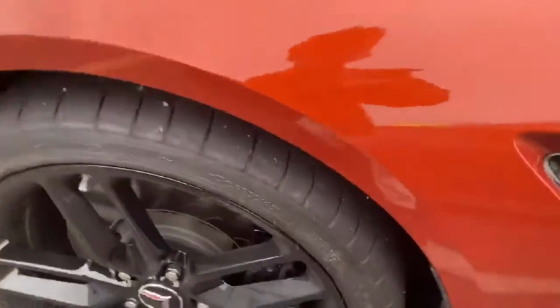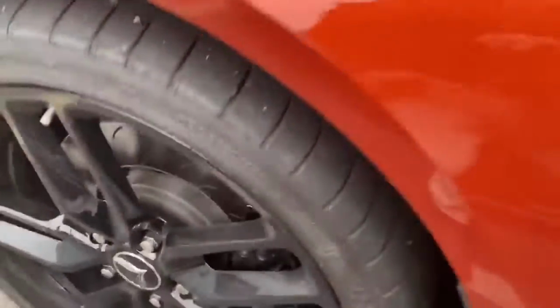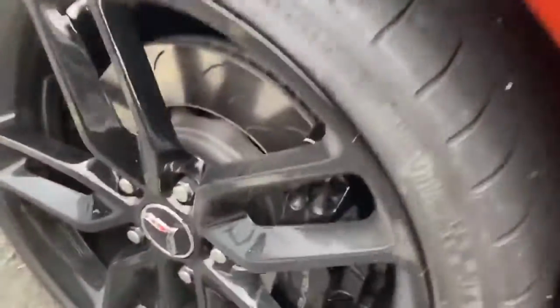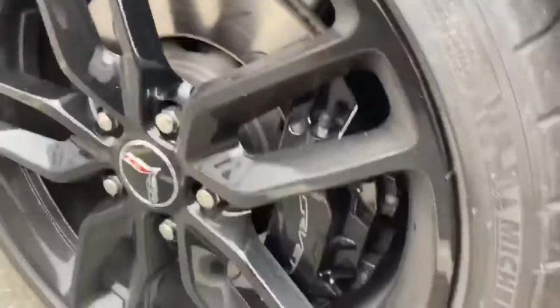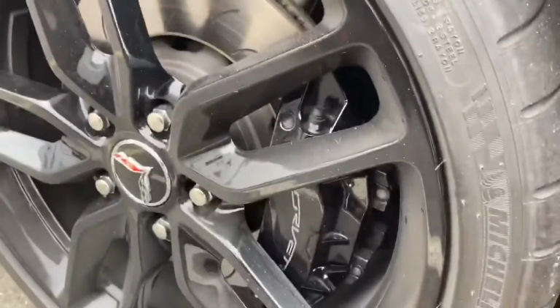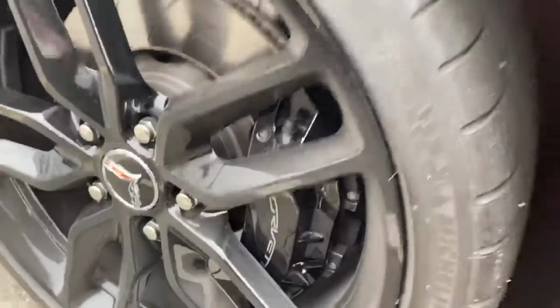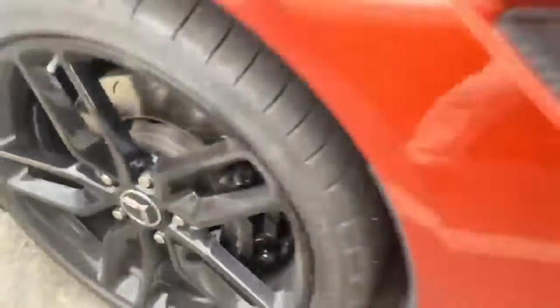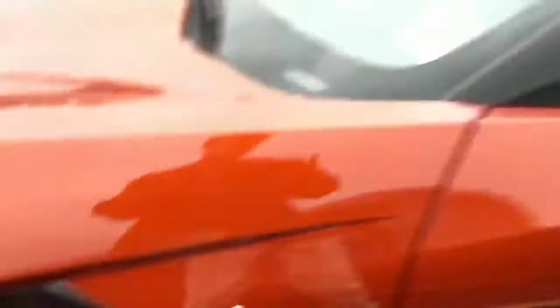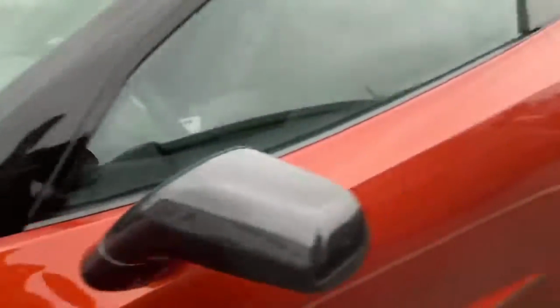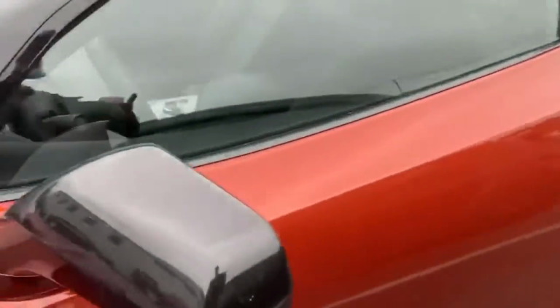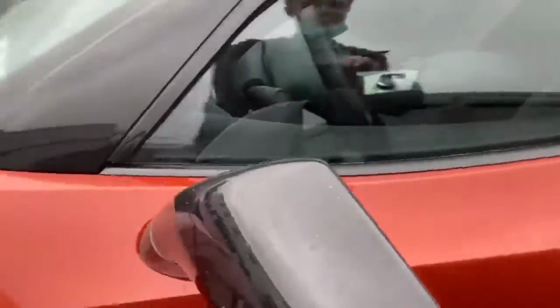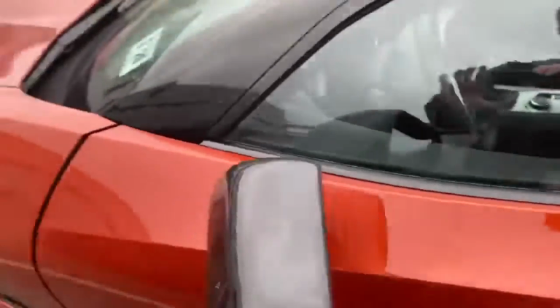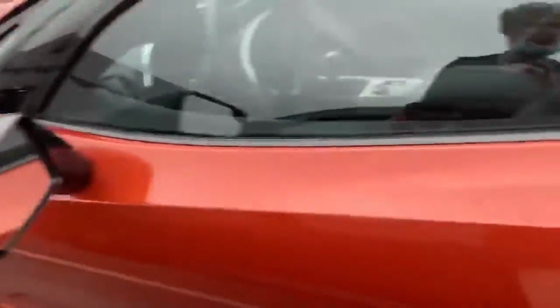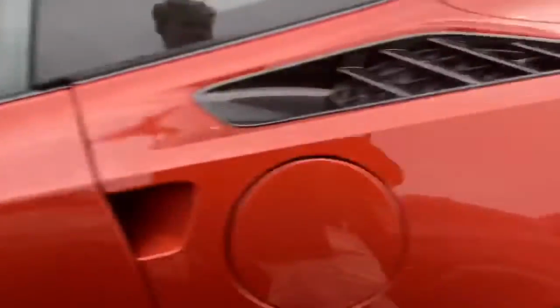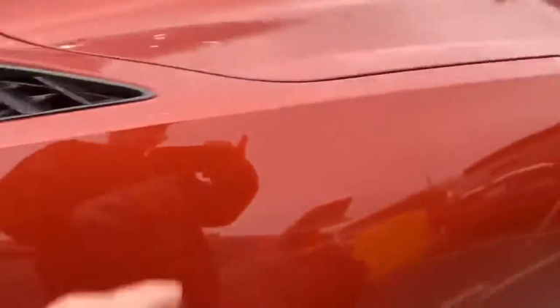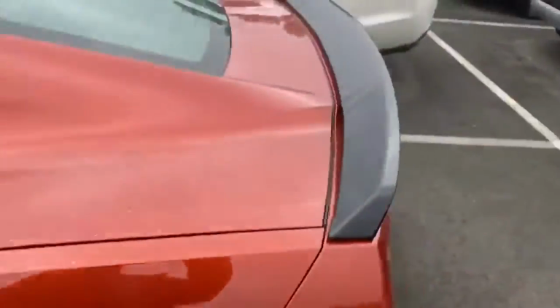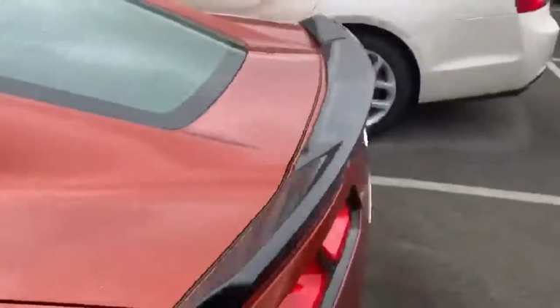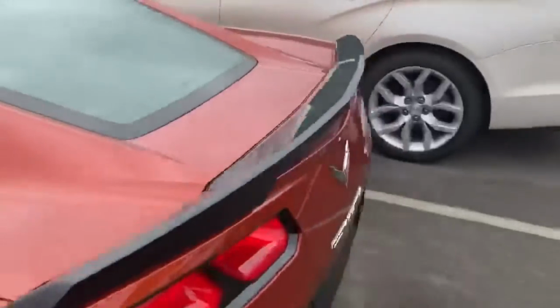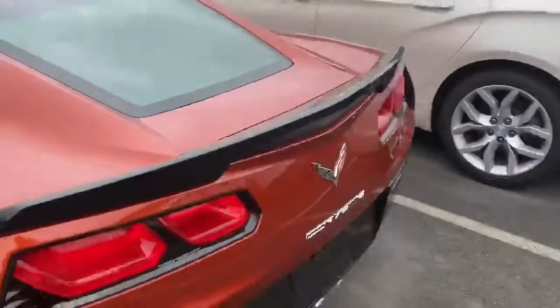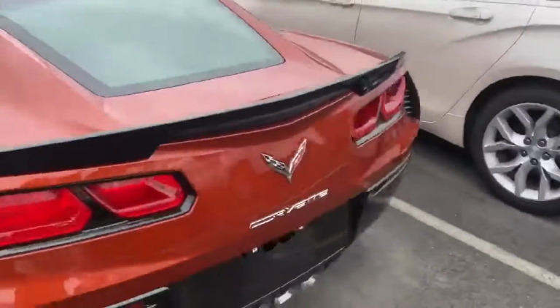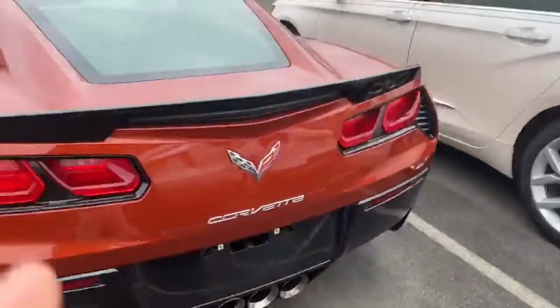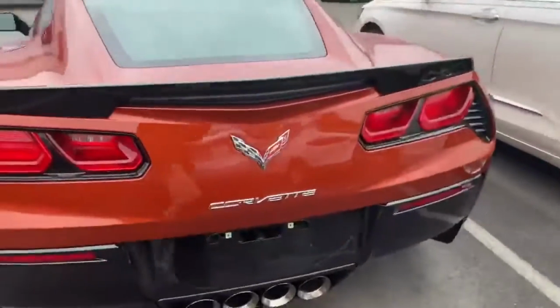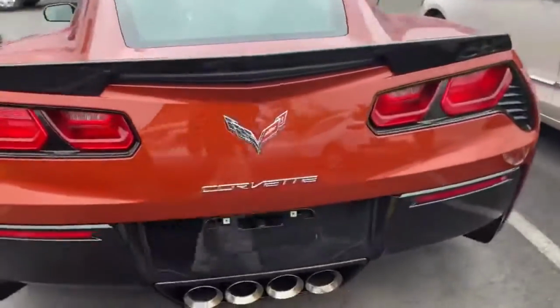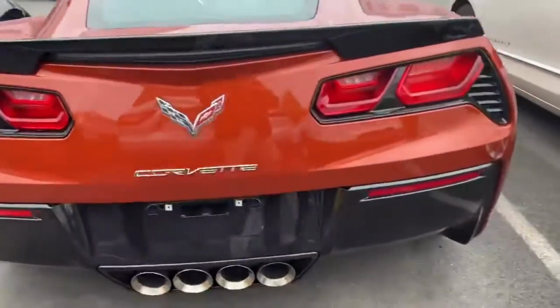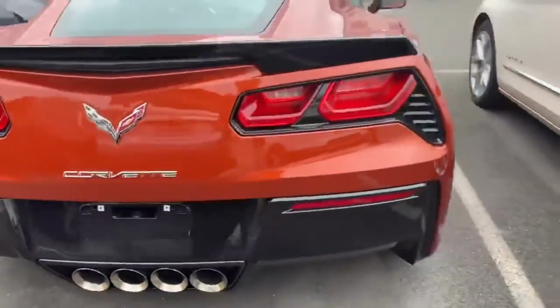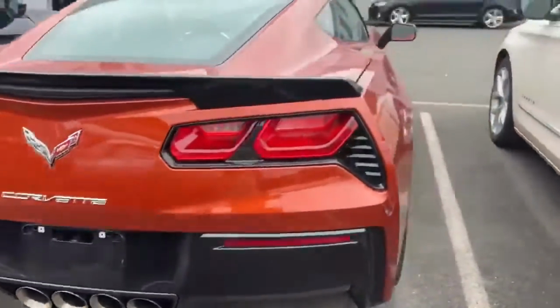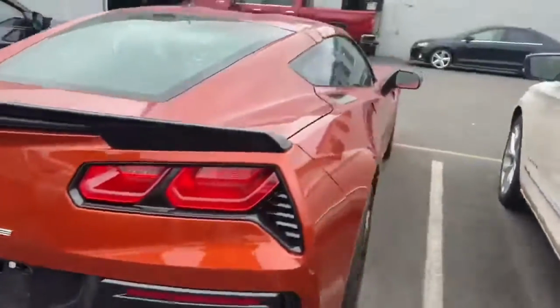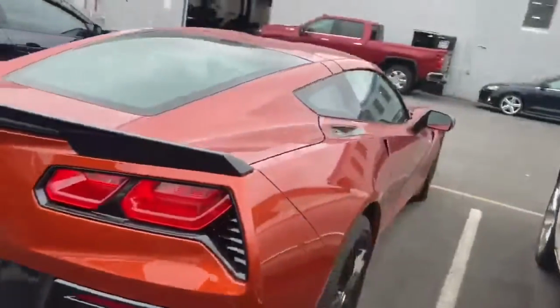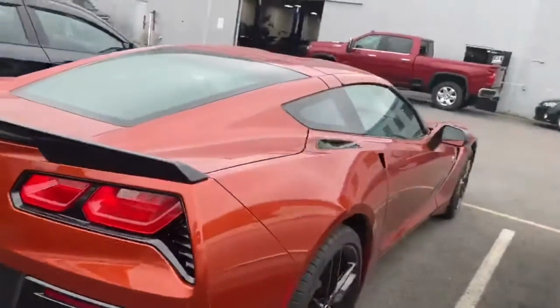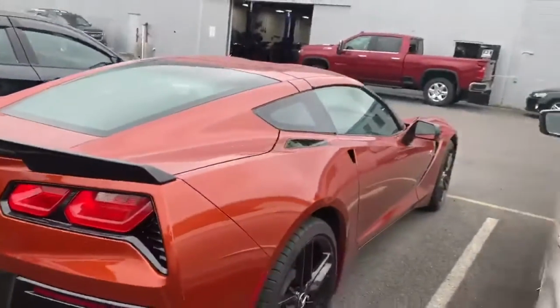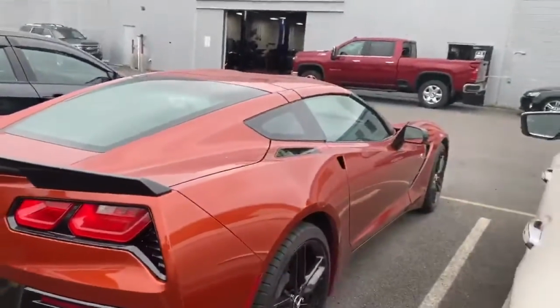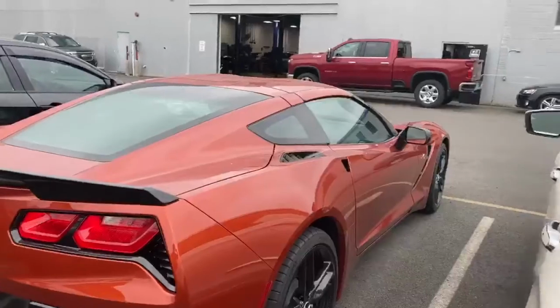Black brake calipers right there. Absolutely sexy. Black mirror caps. Black spoiler wing back here. This is an absolute beast.